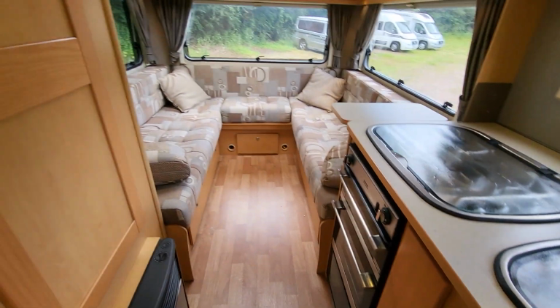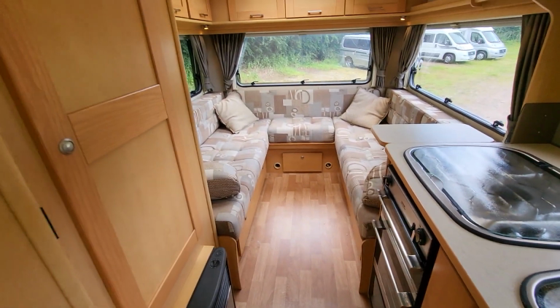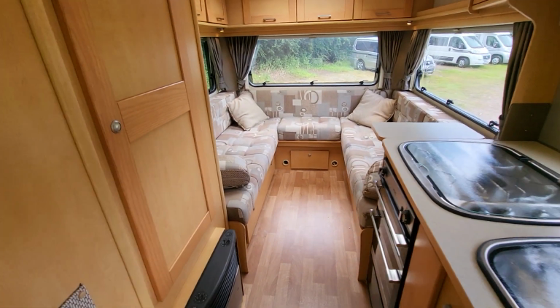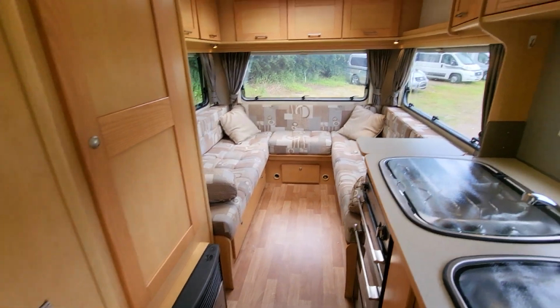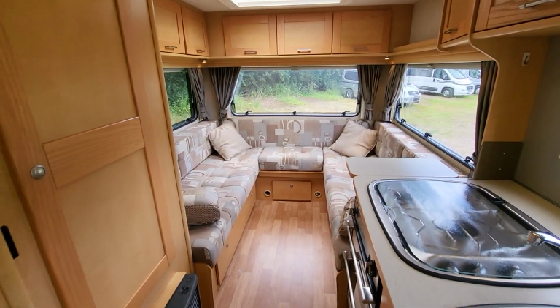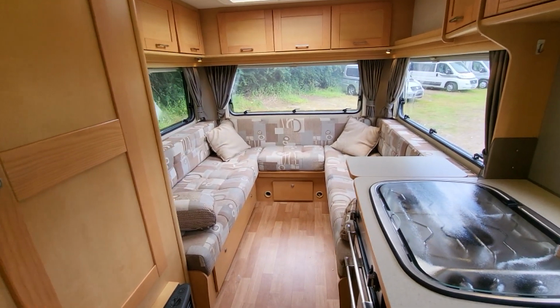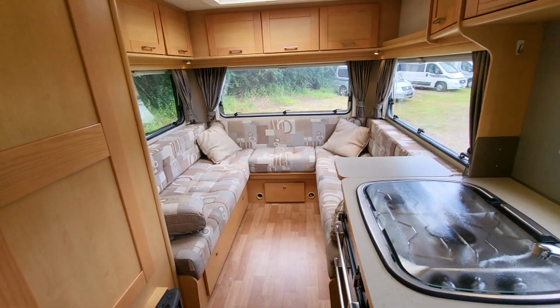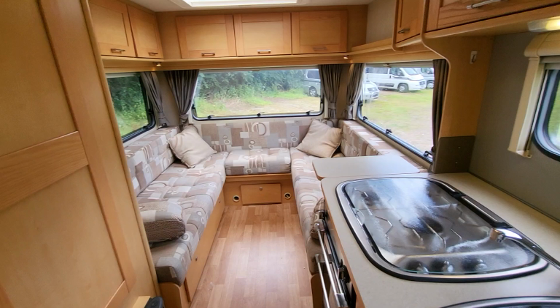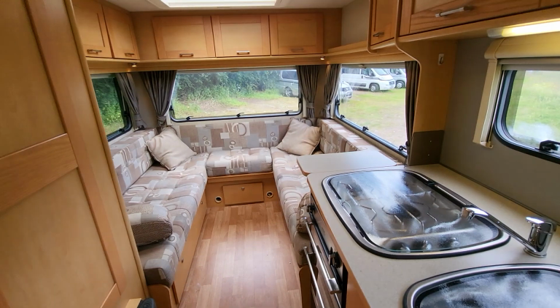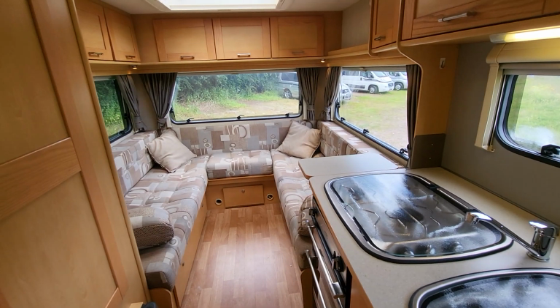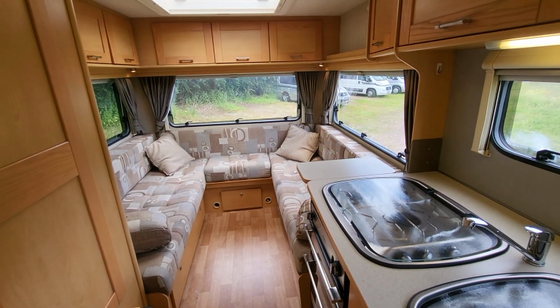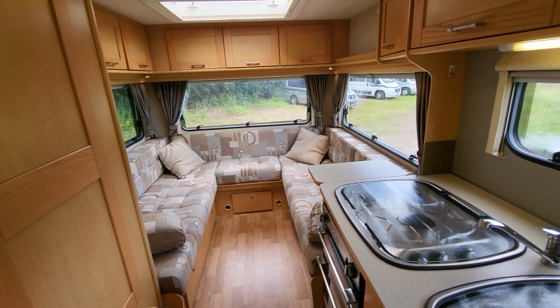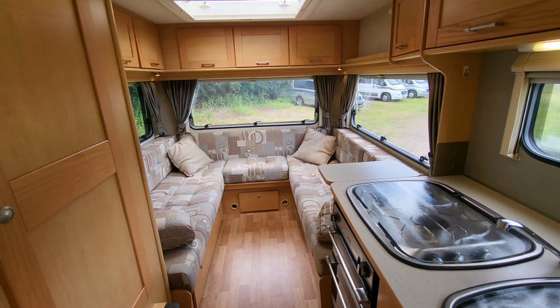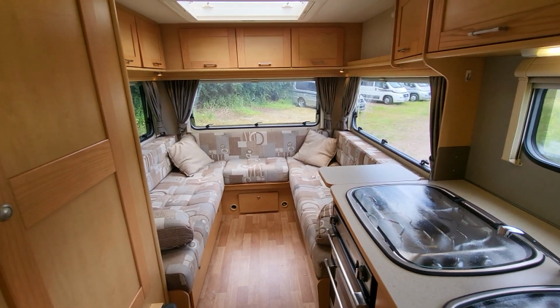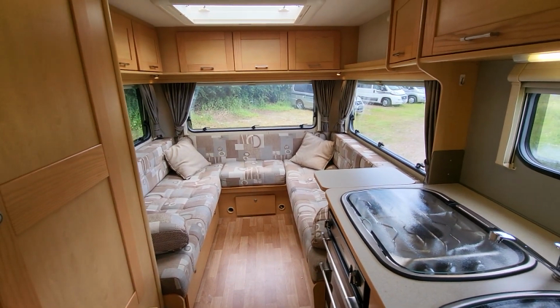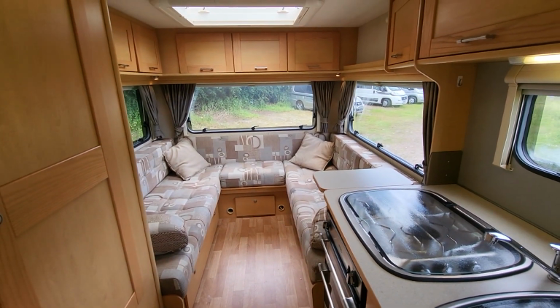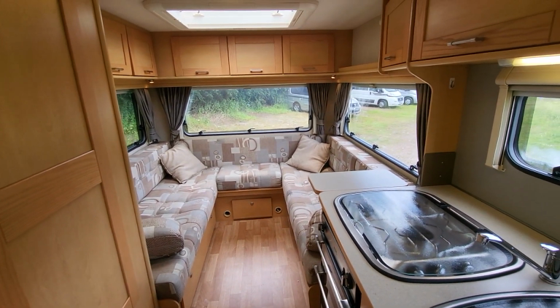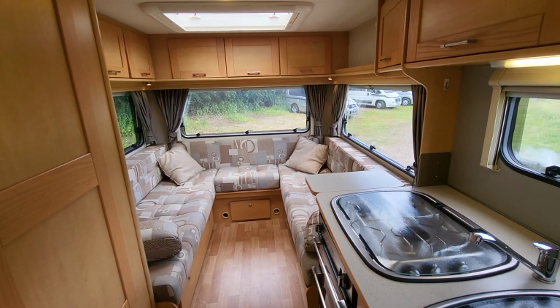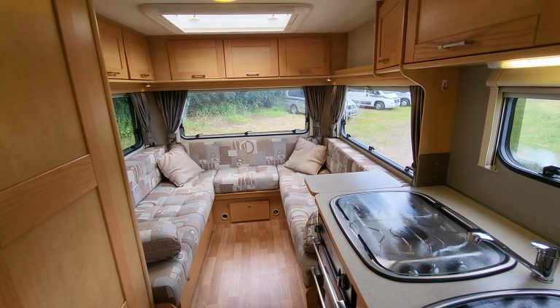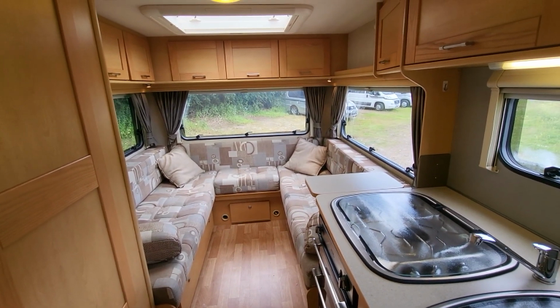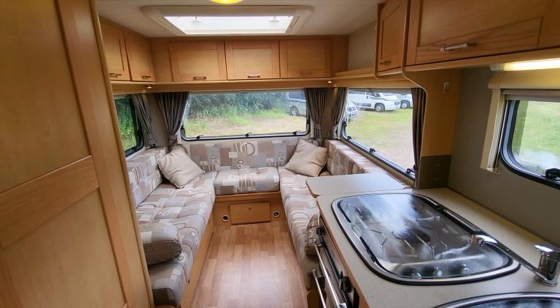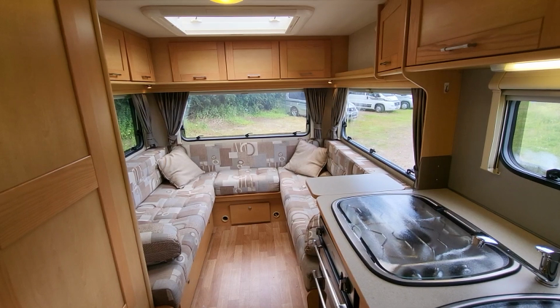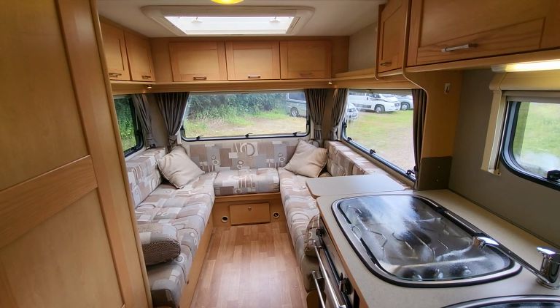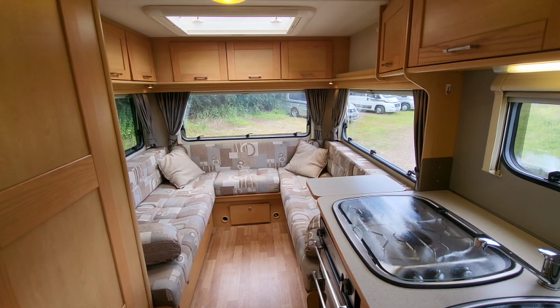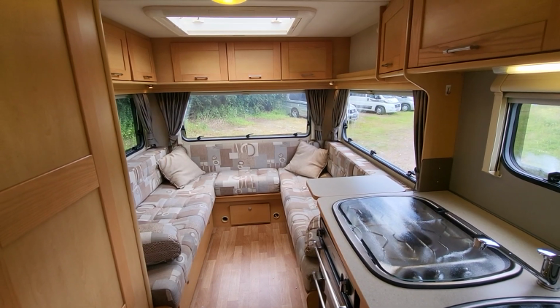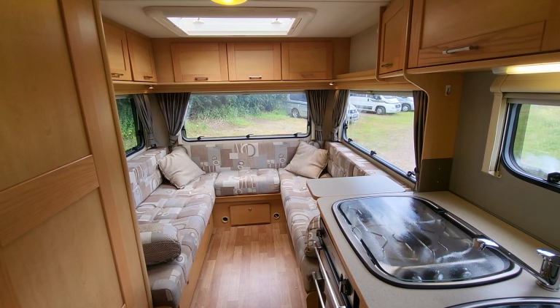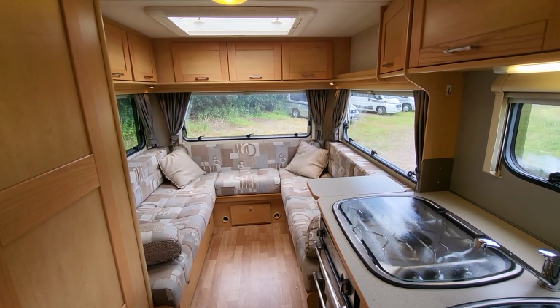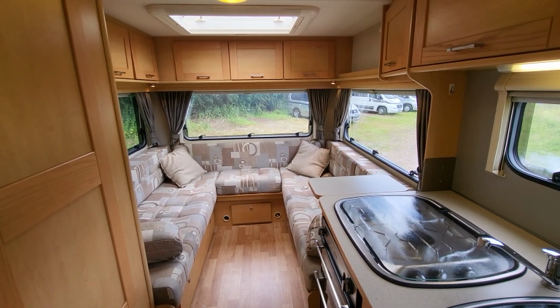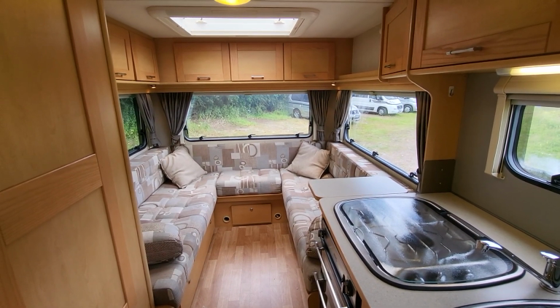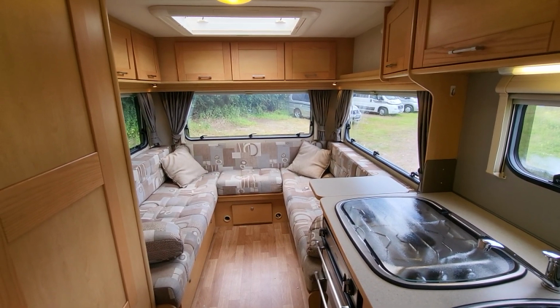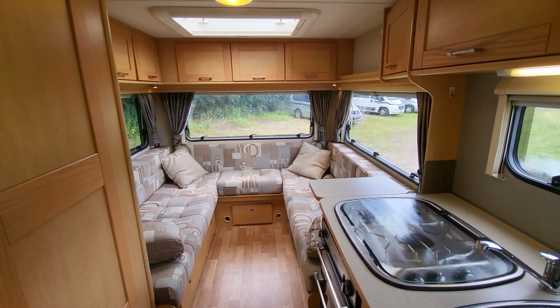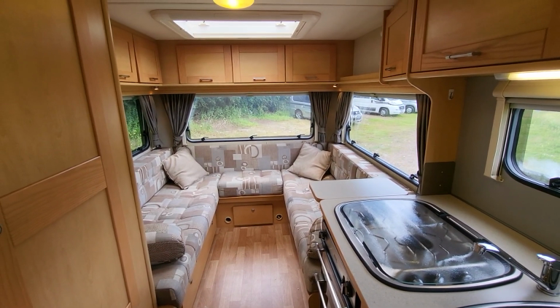Overall, the inside of the vehicle is in really, really nice condition. If you want to ask any further questions or arrange a viewing, you can call myself Paul or Brian on 01623 631188. It's Rove Motorhomes — thank you for watching.